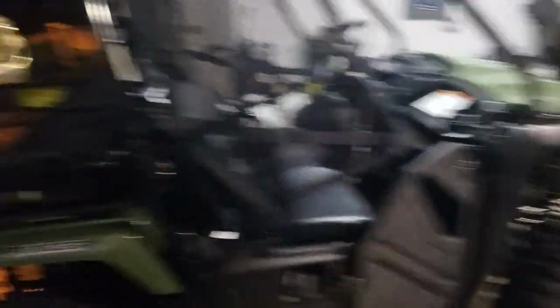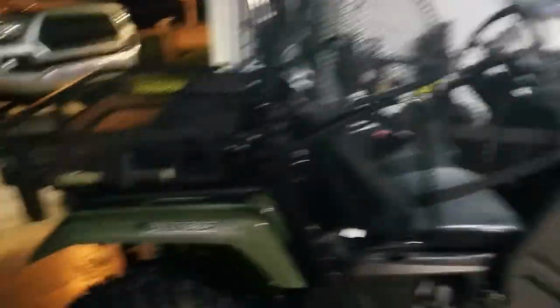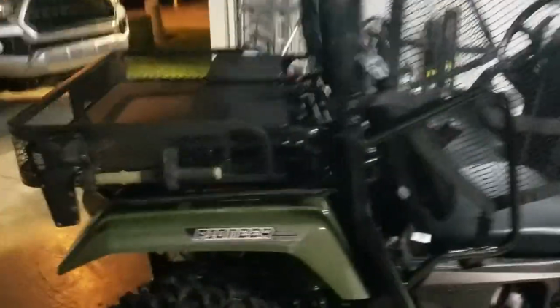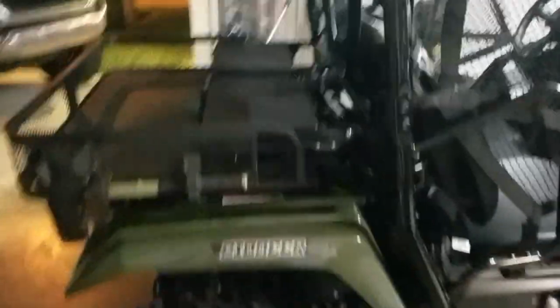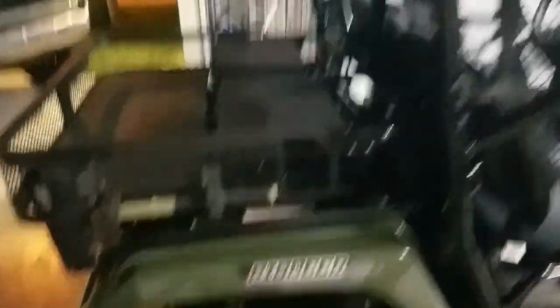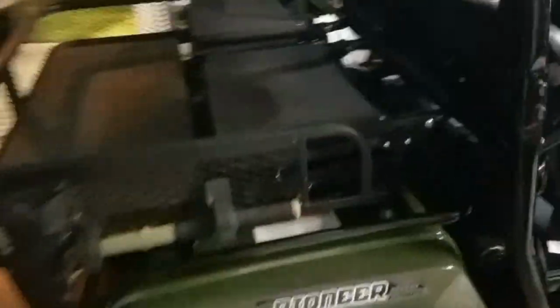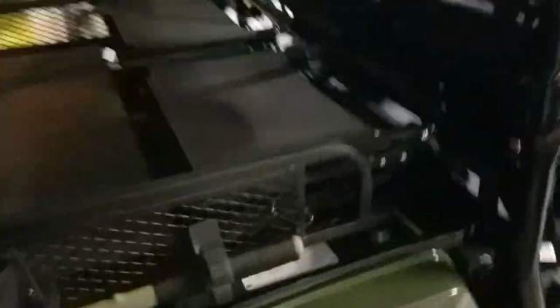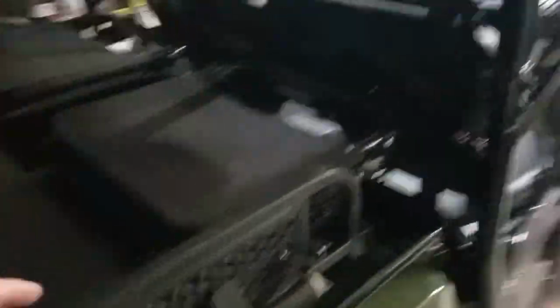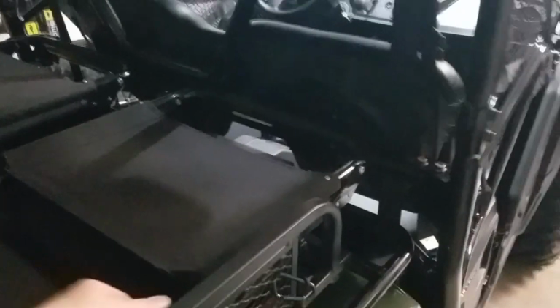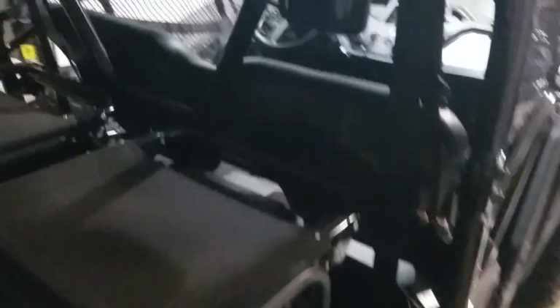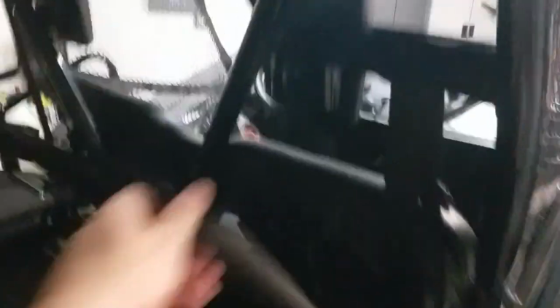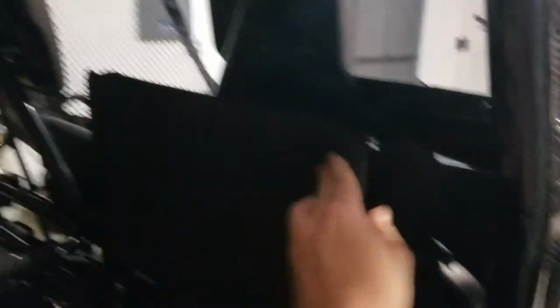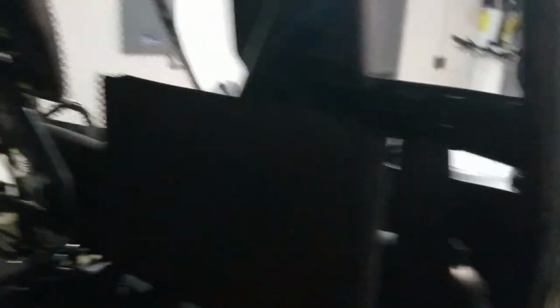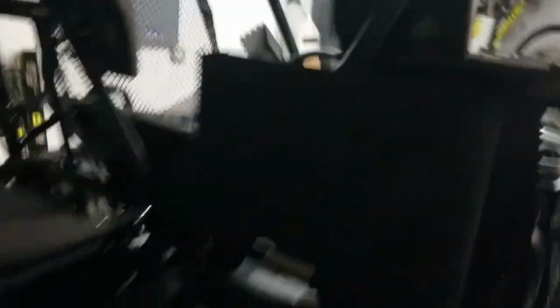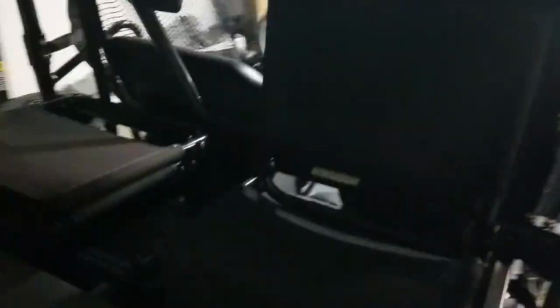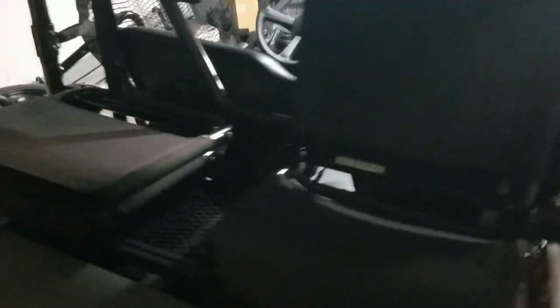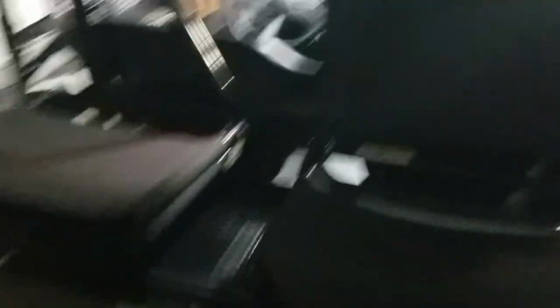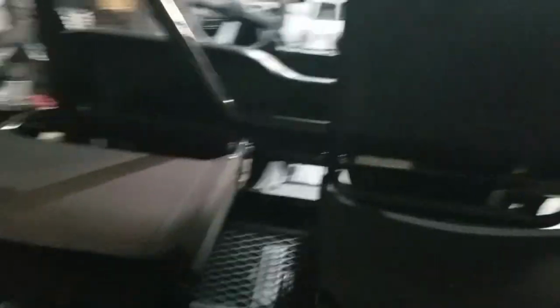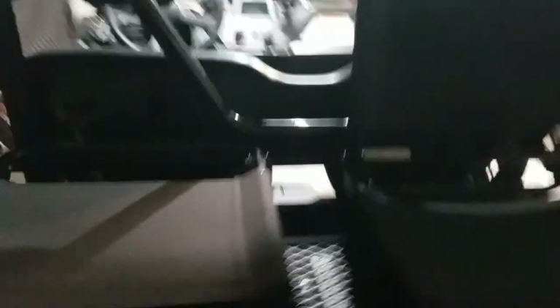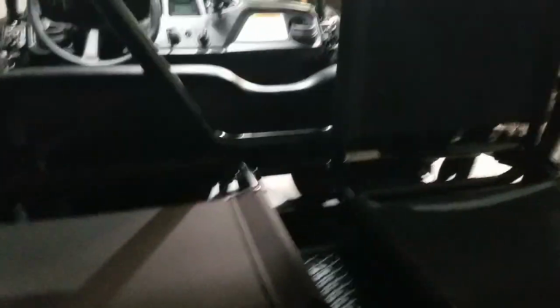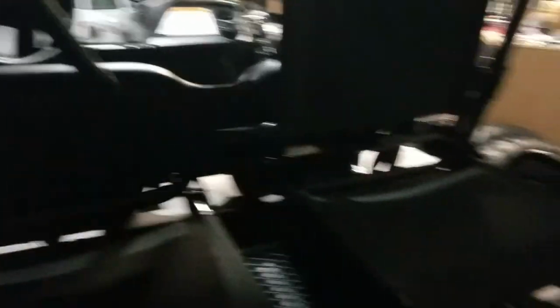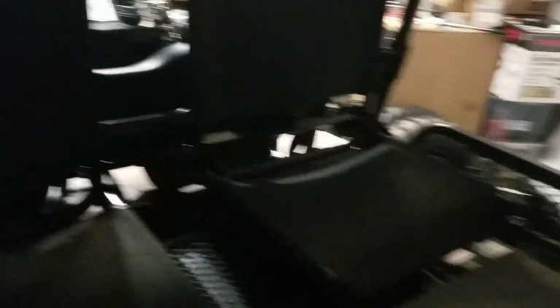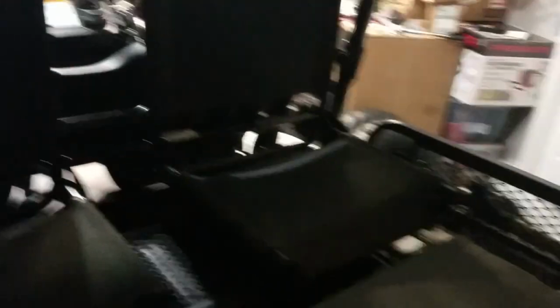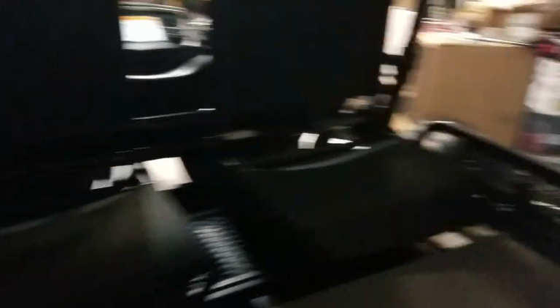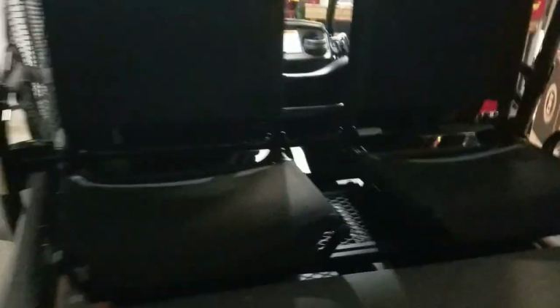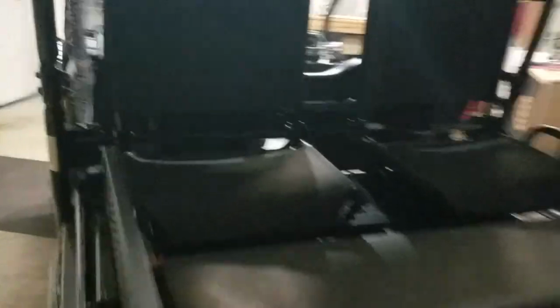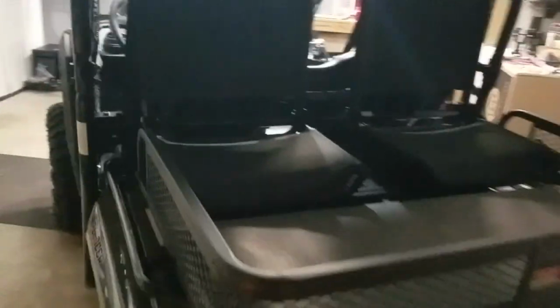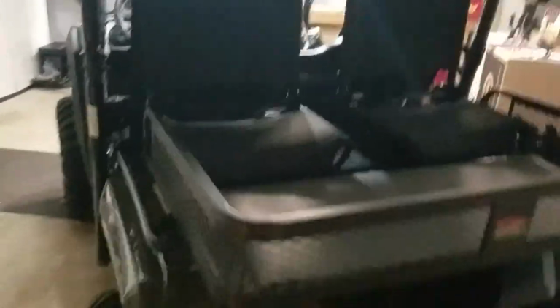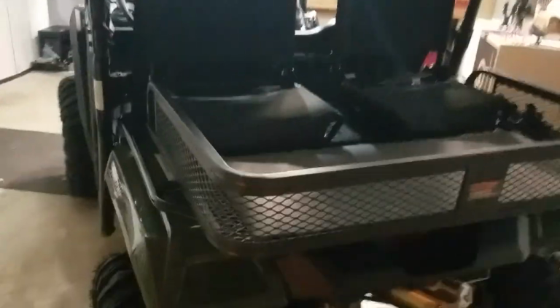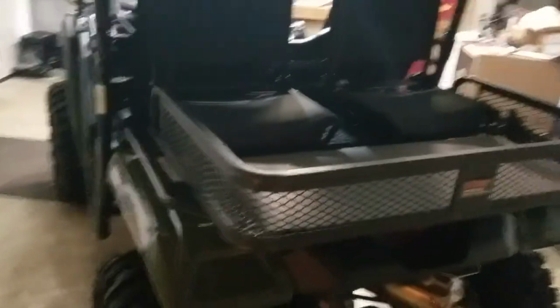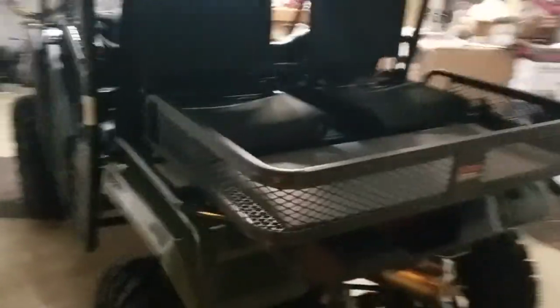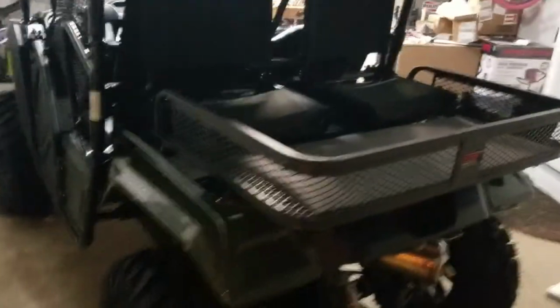I put this rear rack on it, and I put these little fold-up seats for the kids. So all four of us can ride — and the dog.